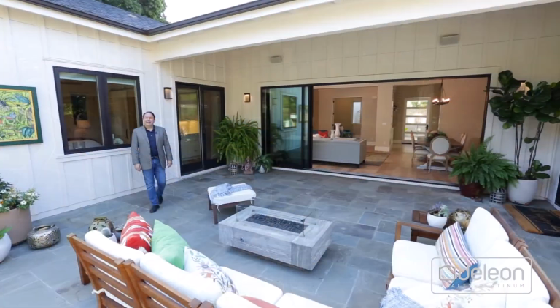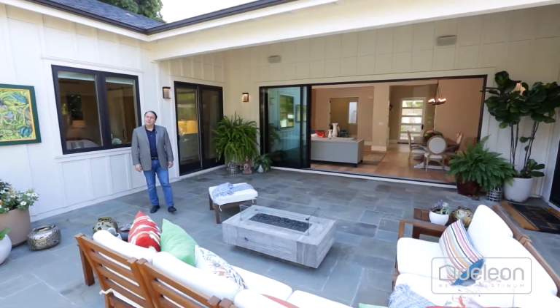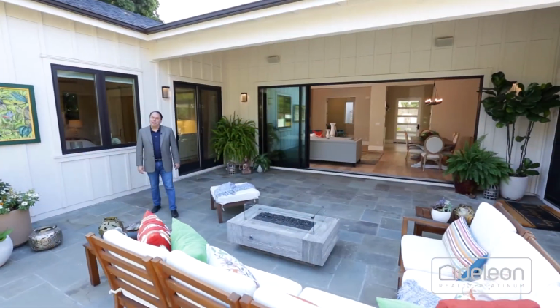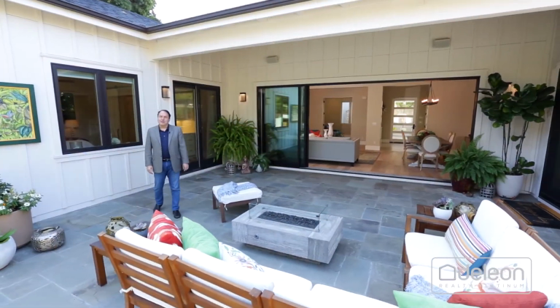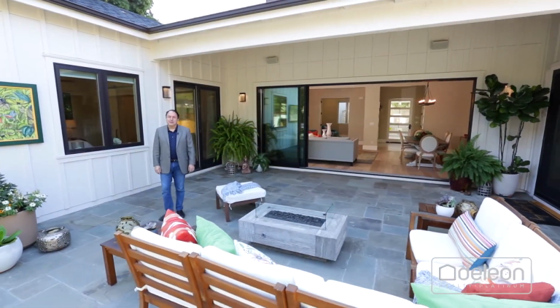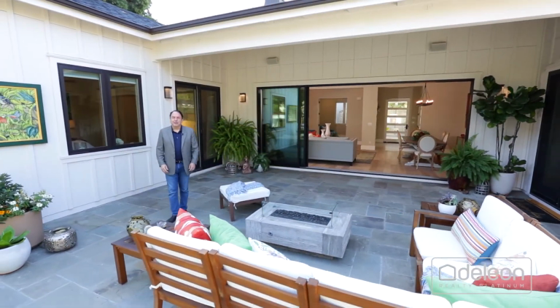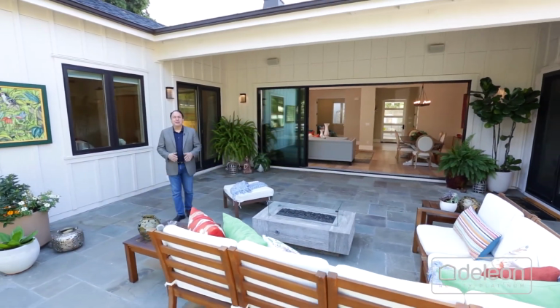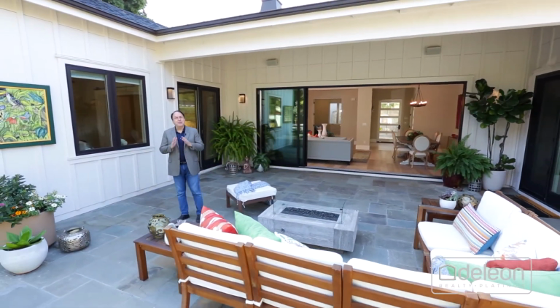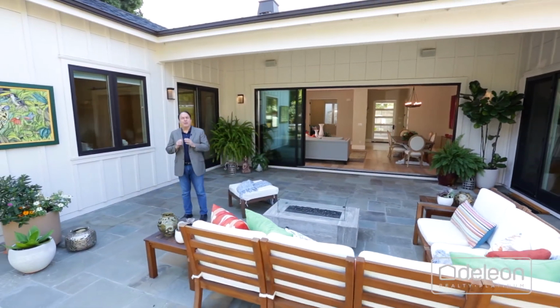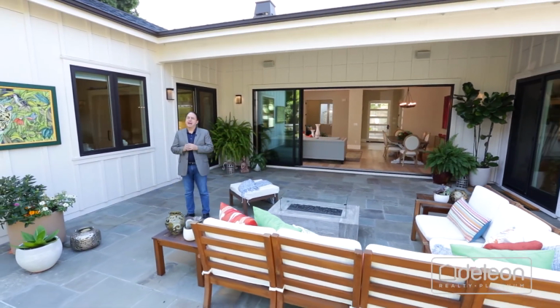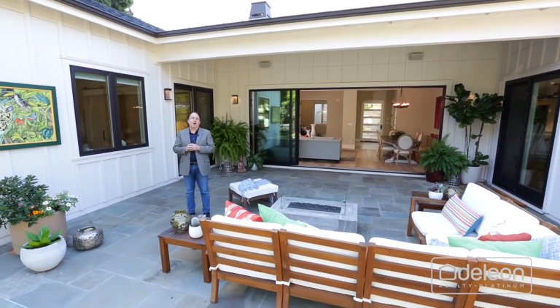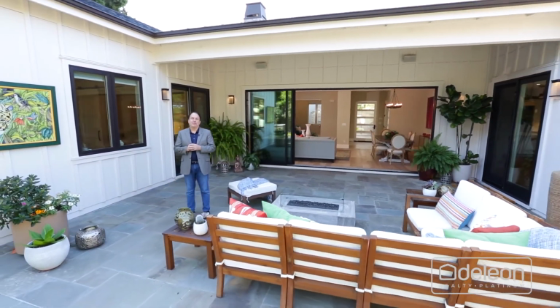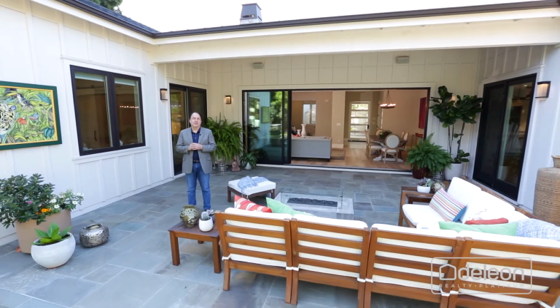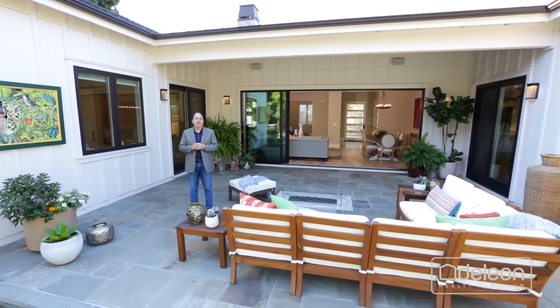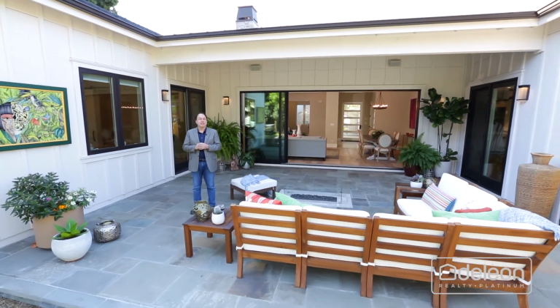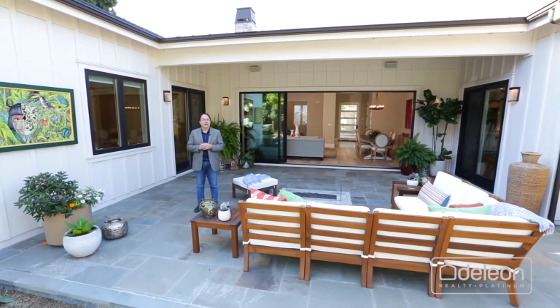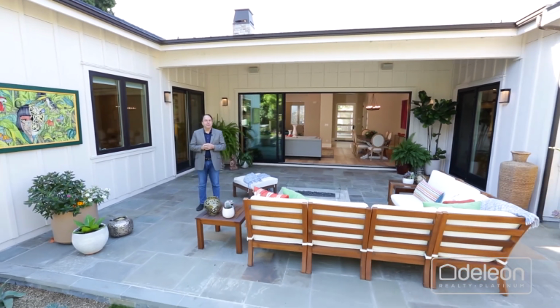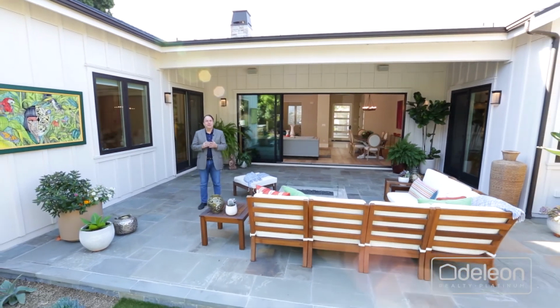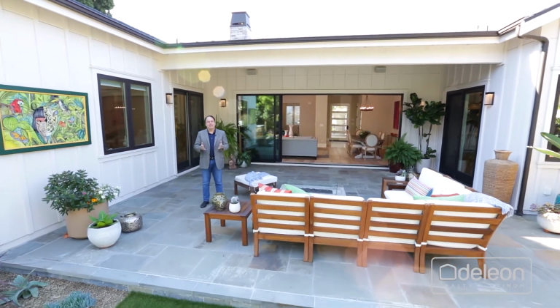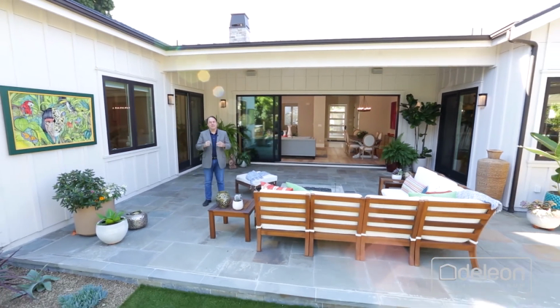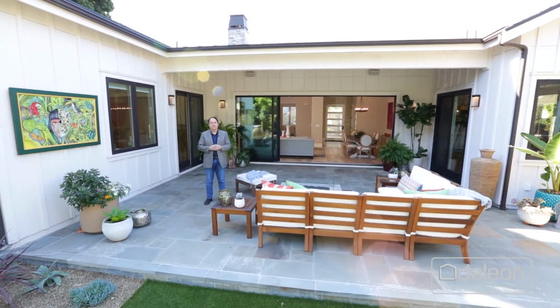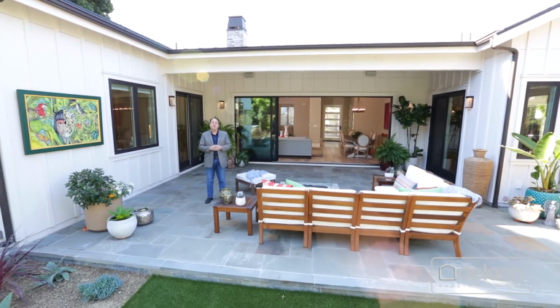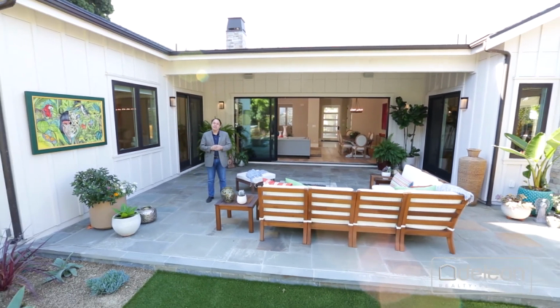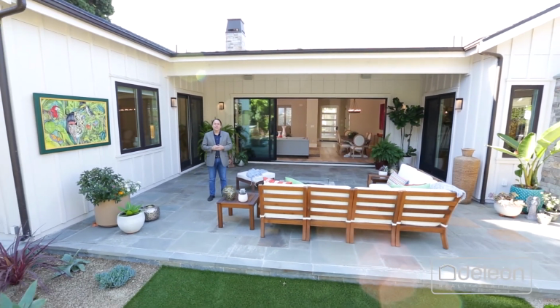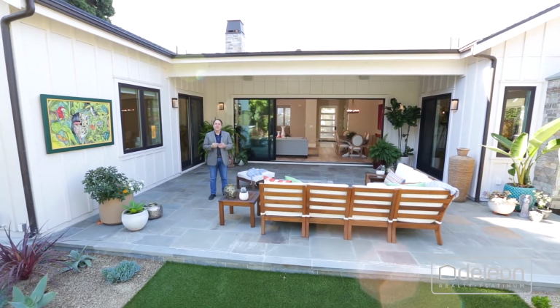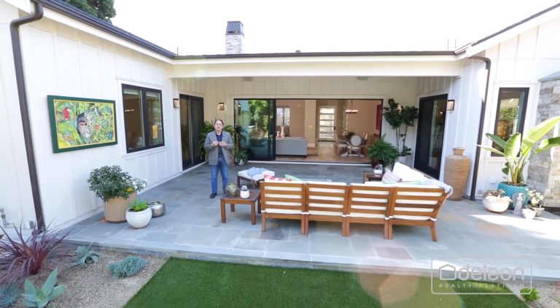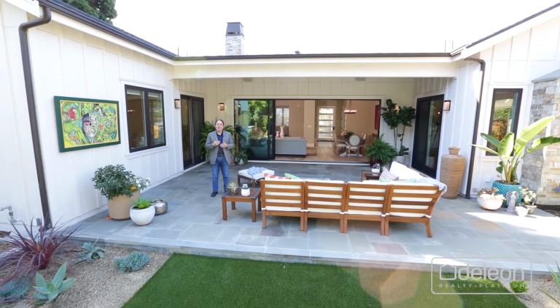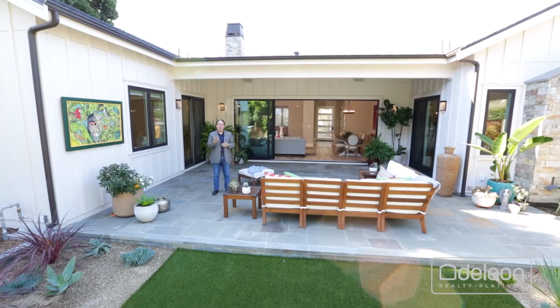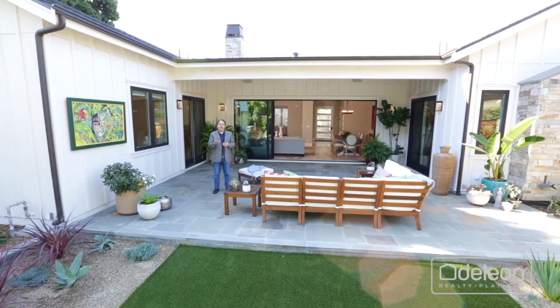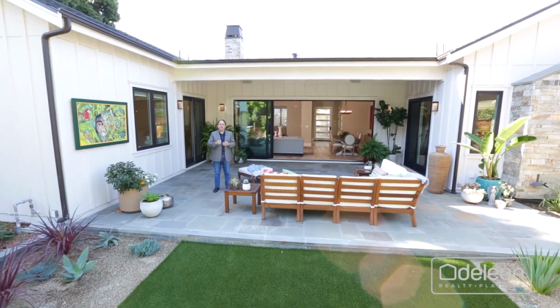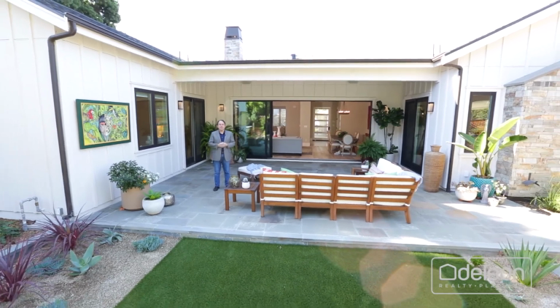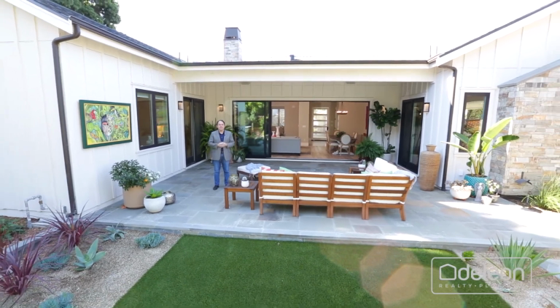I really hope you've enjoyed this tour, but there's no way we can capture all the great features of a home like this on a video. You've got to see it for yourself. So please reach out to me or your agent to arrange a personal visit.